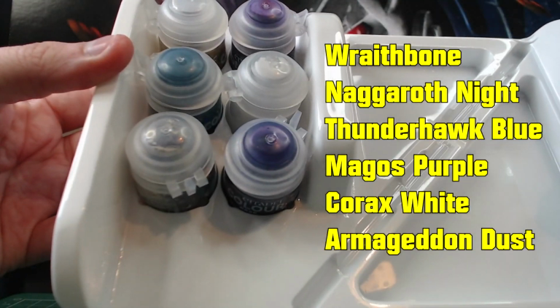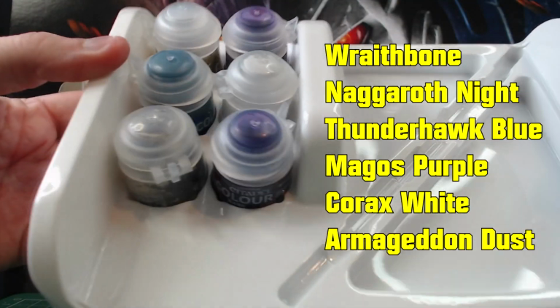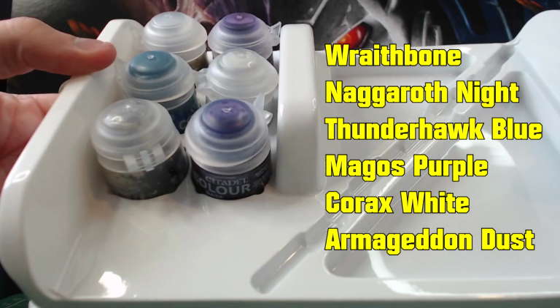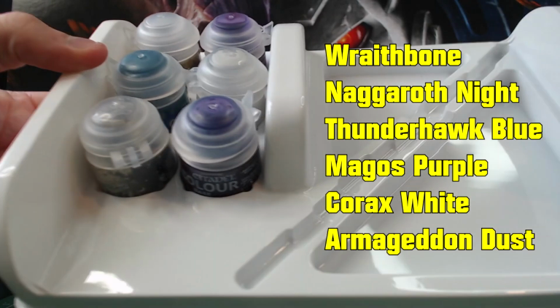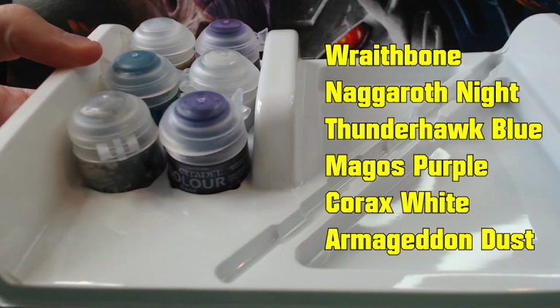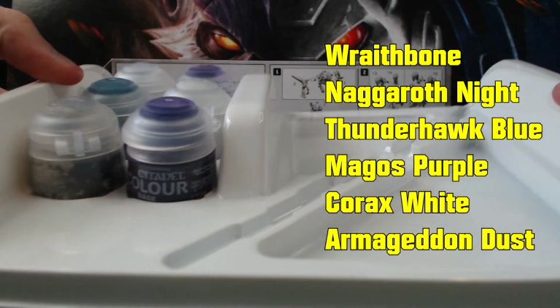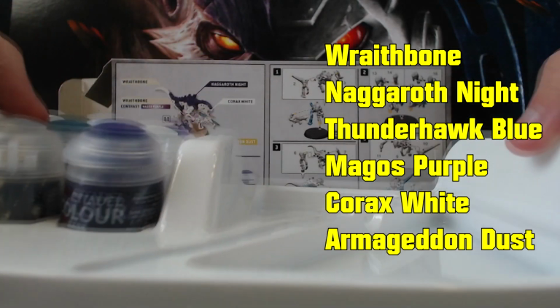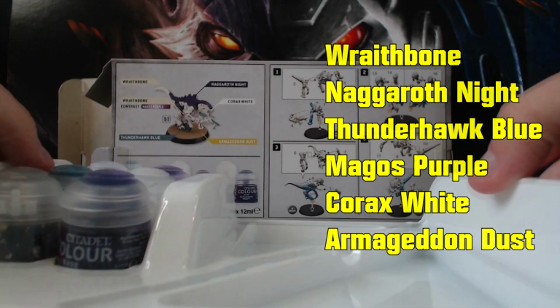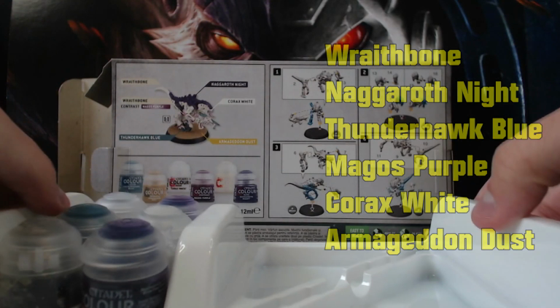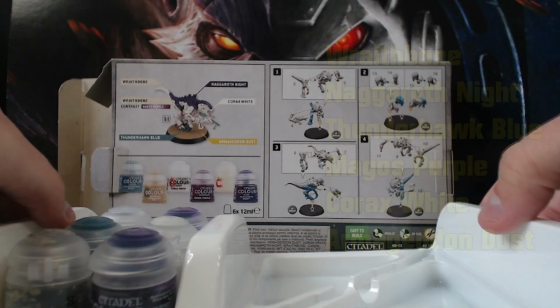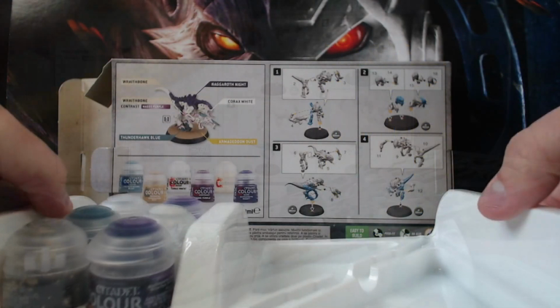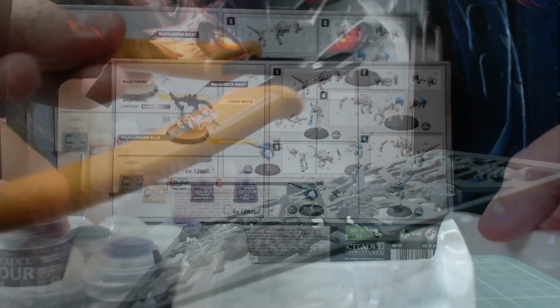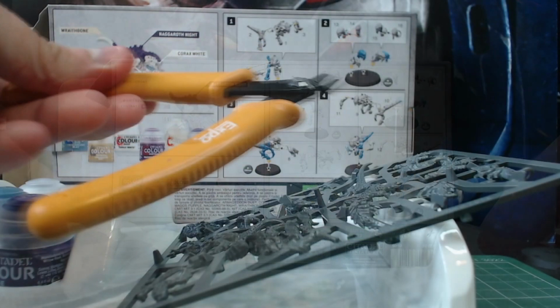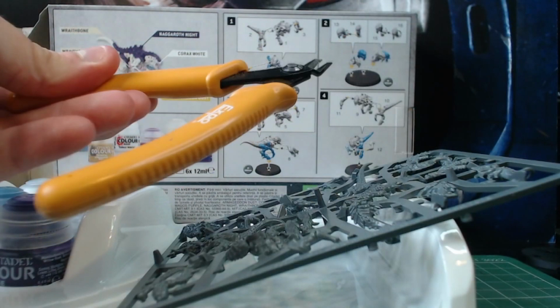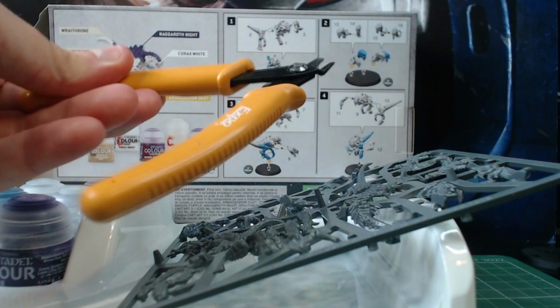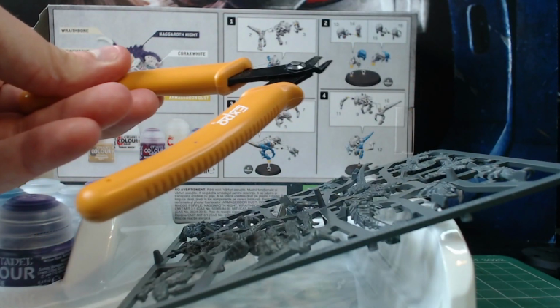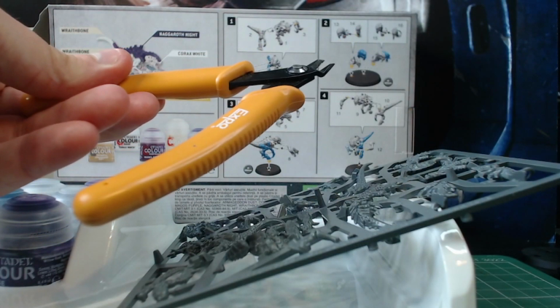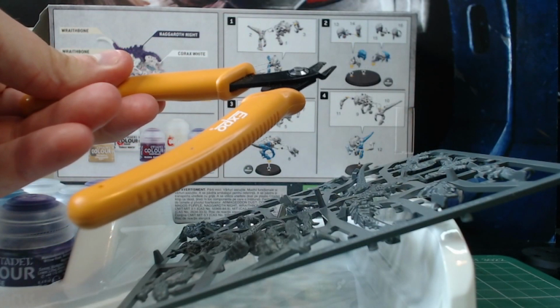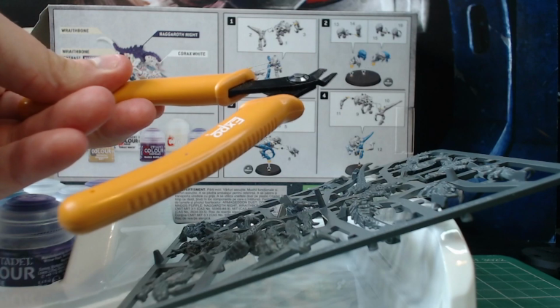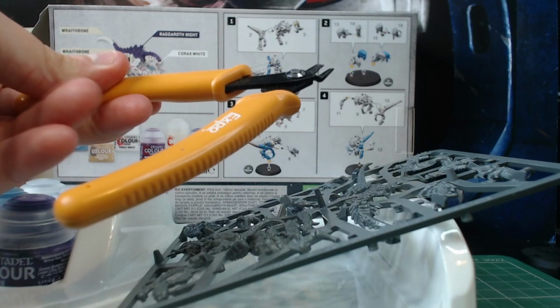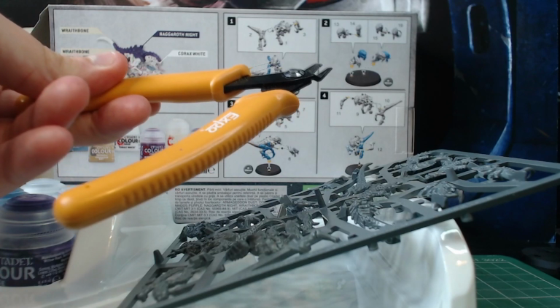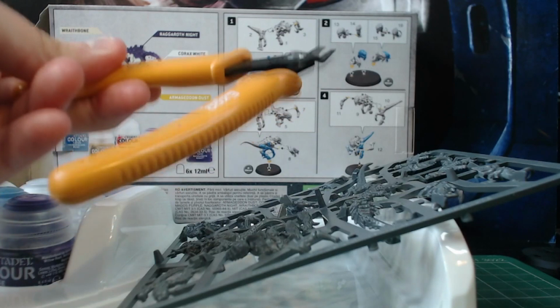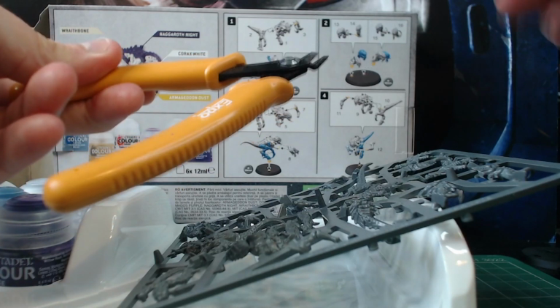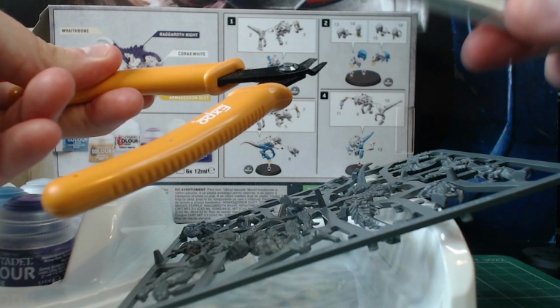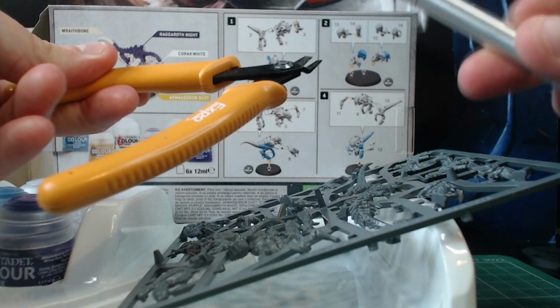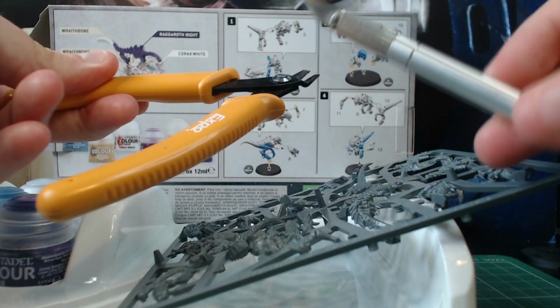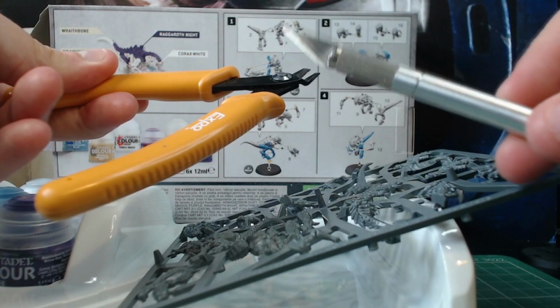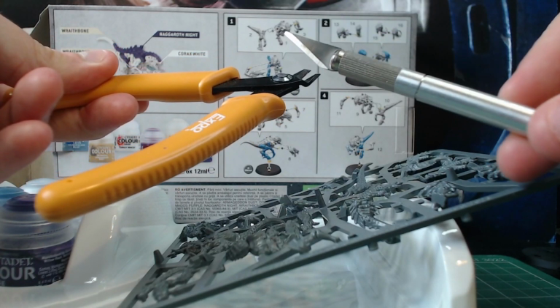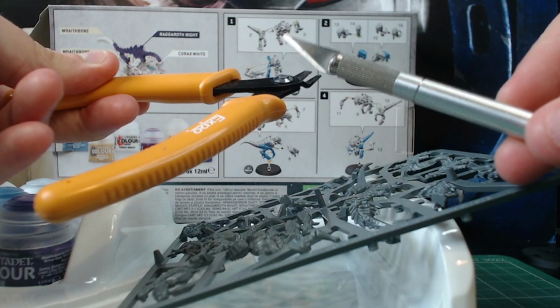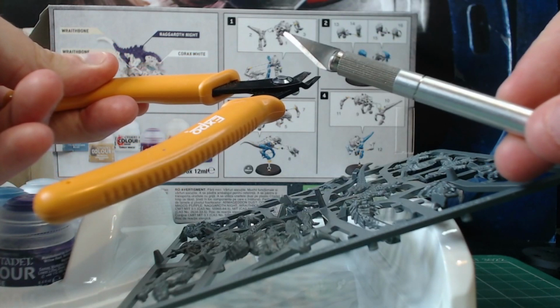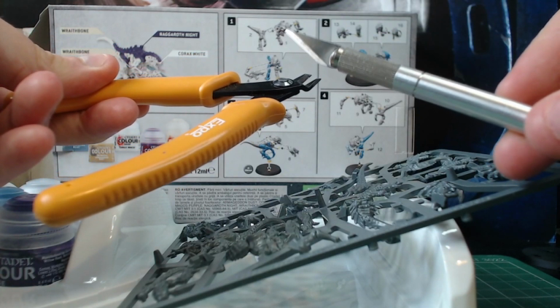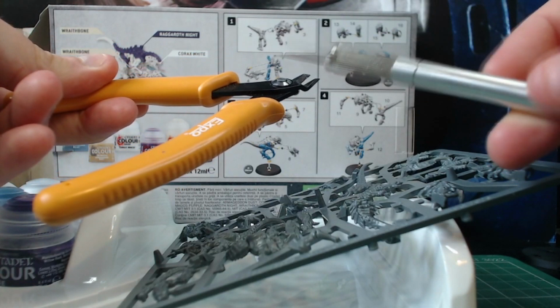And finally six included paints. In order to release our alien fiends from their plastic prison we will need a set of clippers and also a craft knife to tidy up the mould lines.